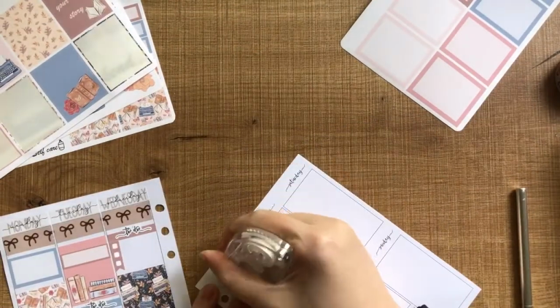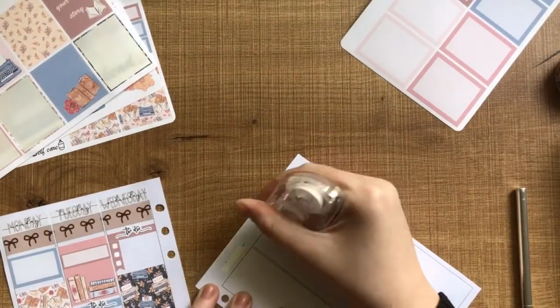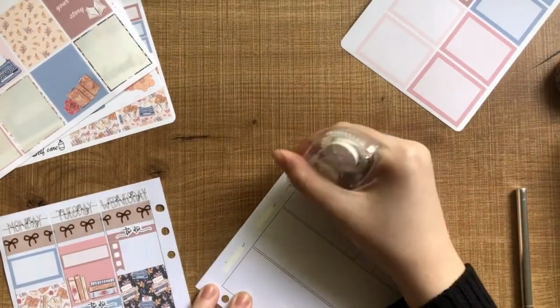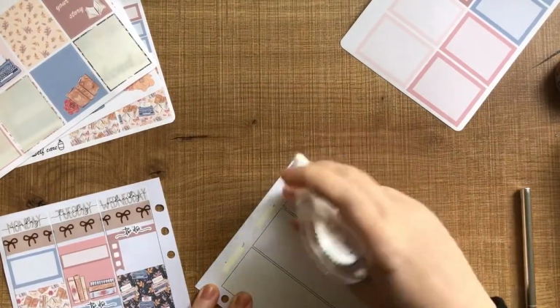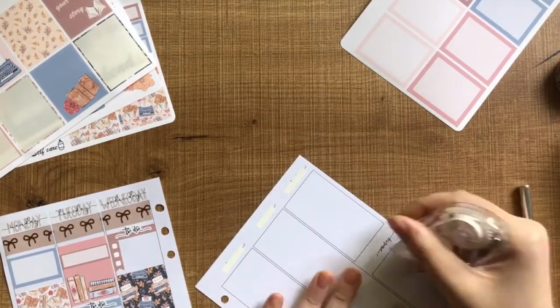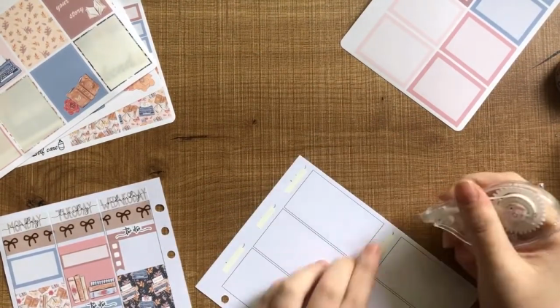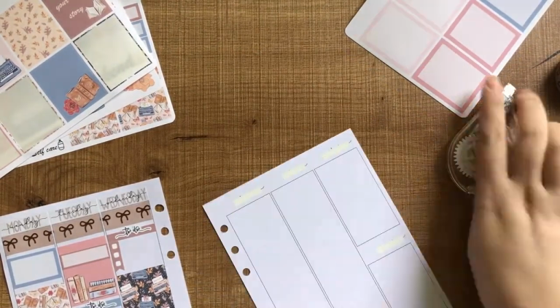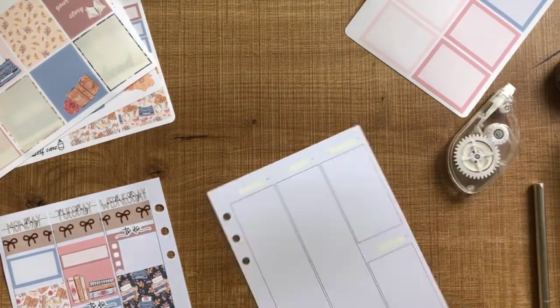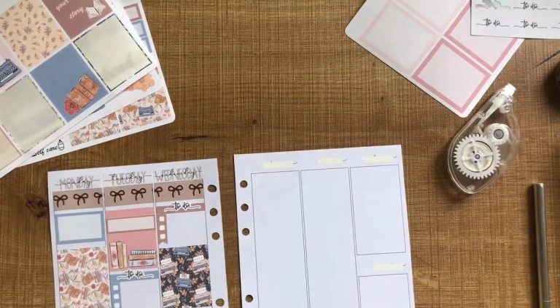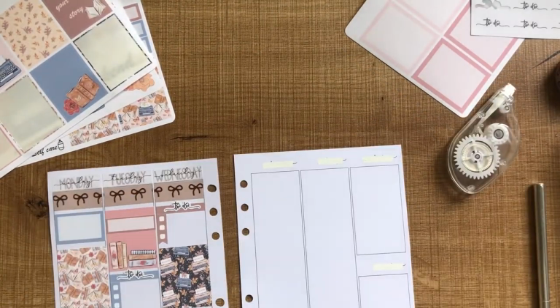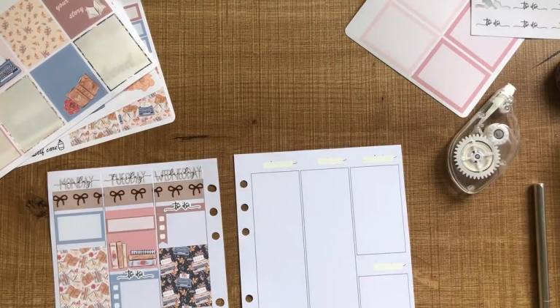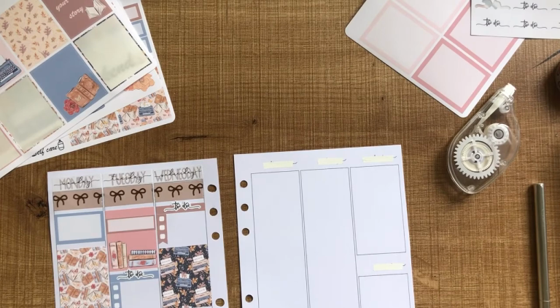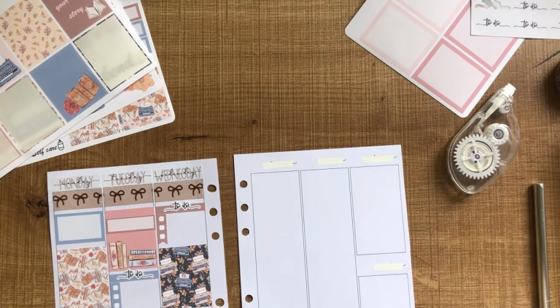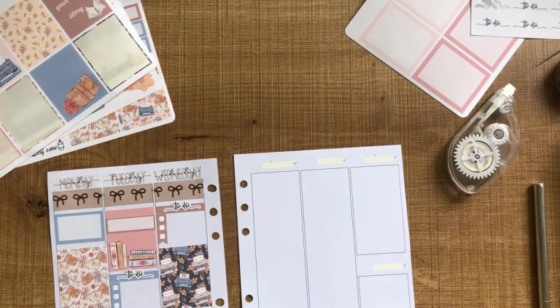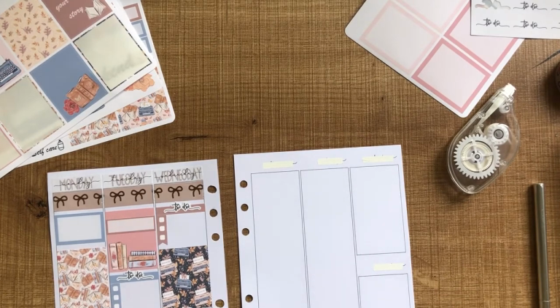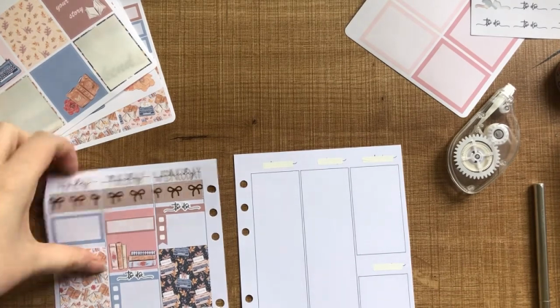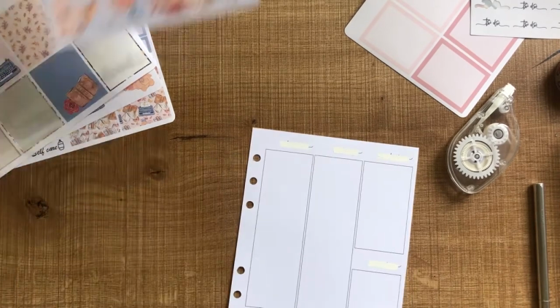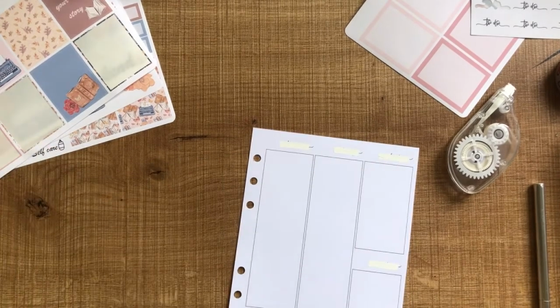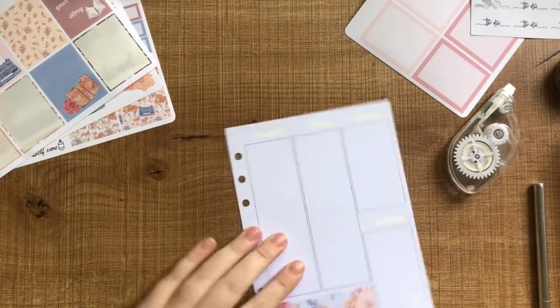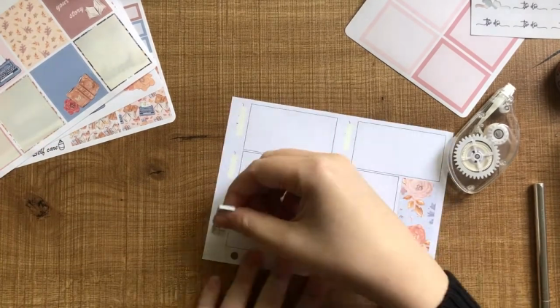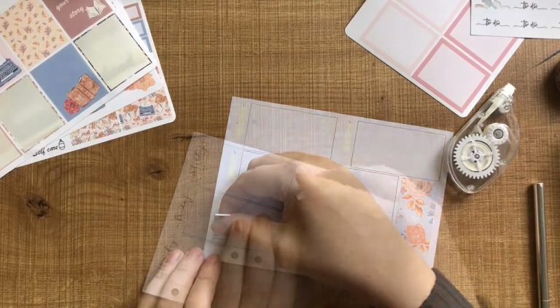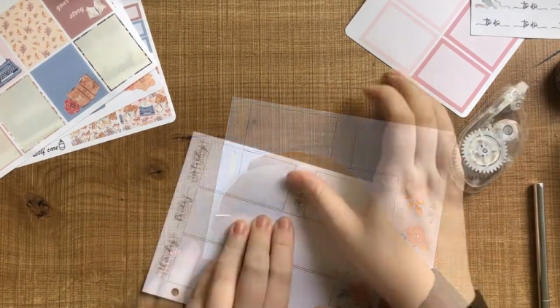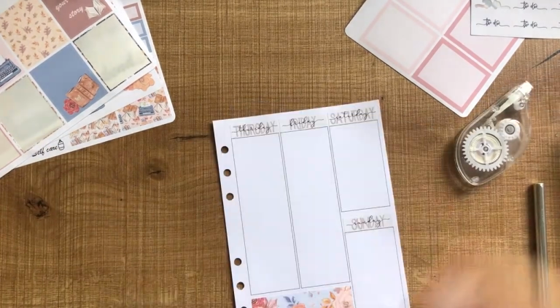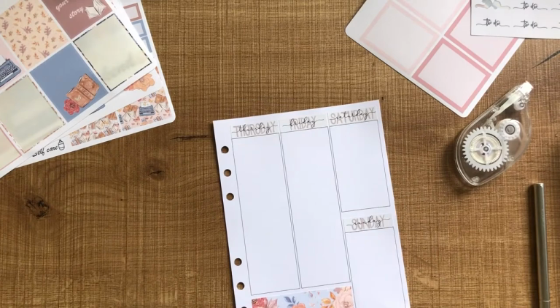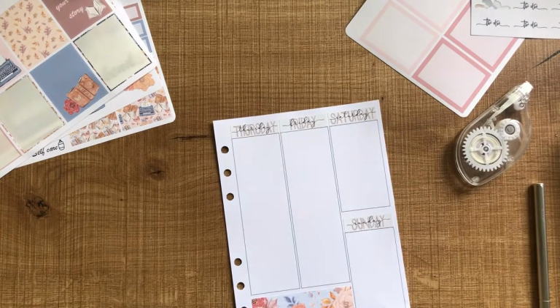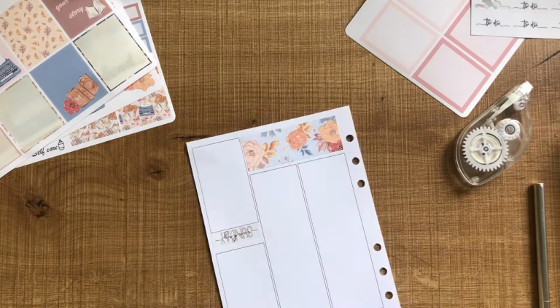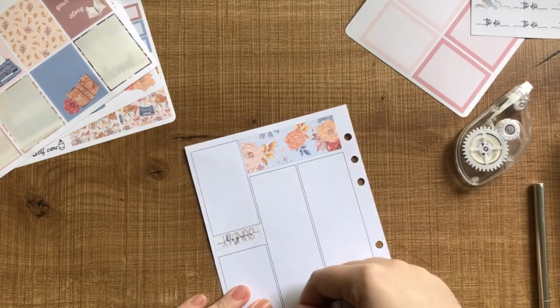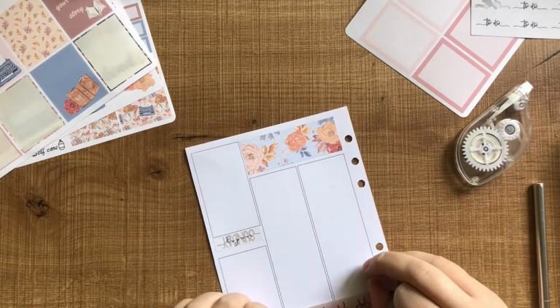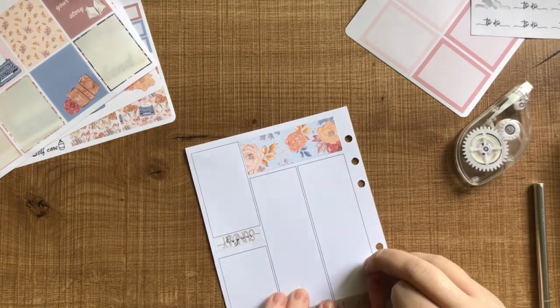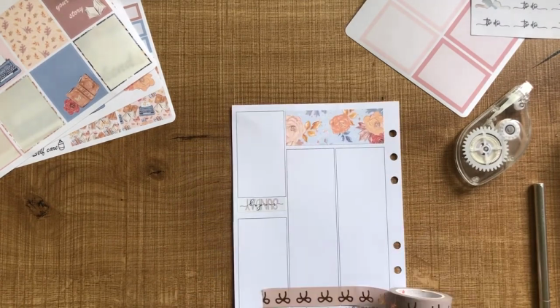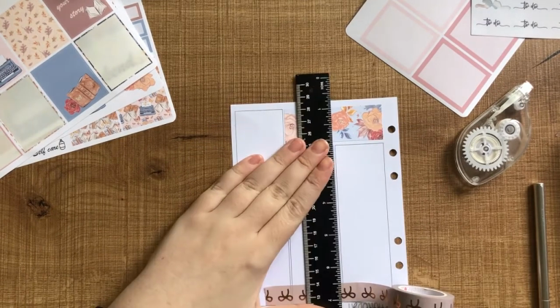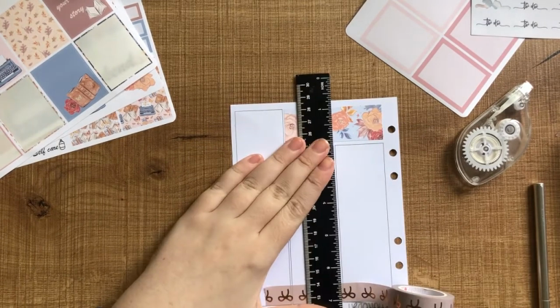For the second half of the week, much the same — just popping down the date covers and that washi tape for Thursday, Friday, Saturday, and Sunday. I end up using the headers at the top of those. I just didn't want to take up as much room because the tape is quite thick.